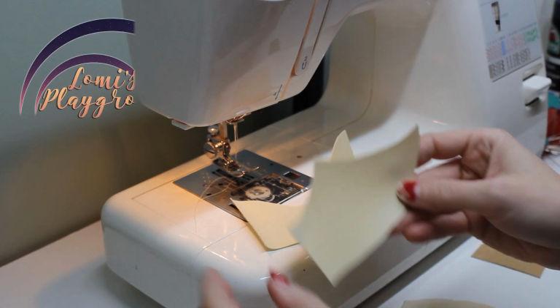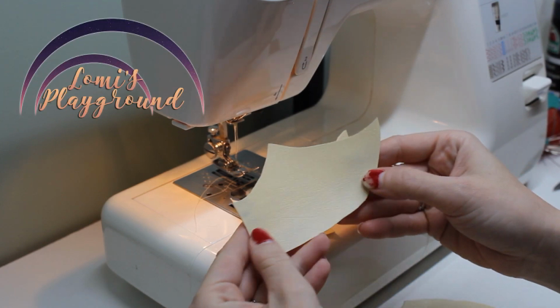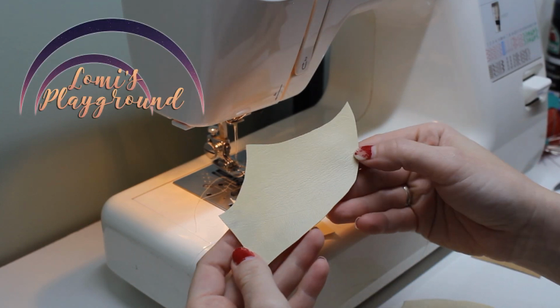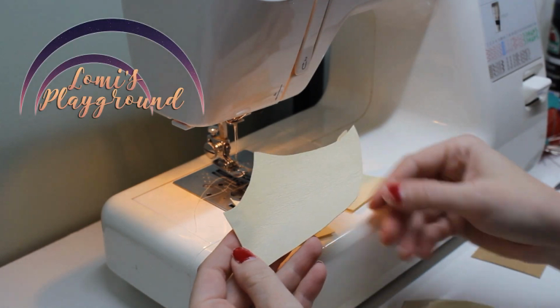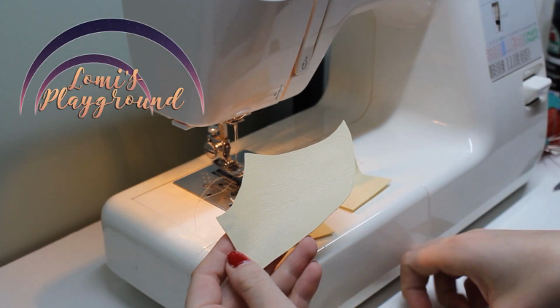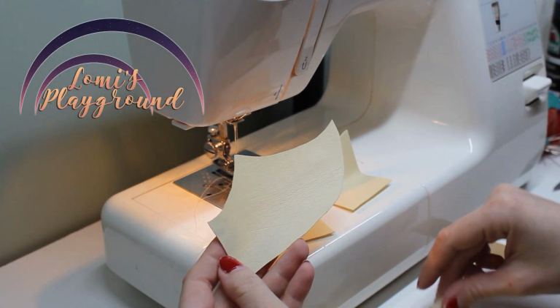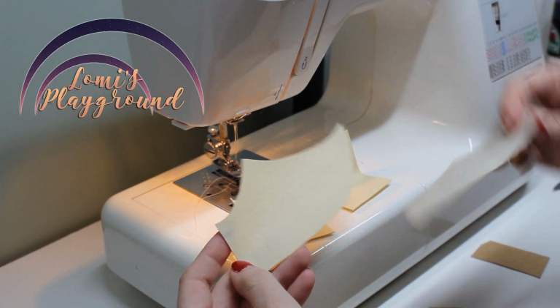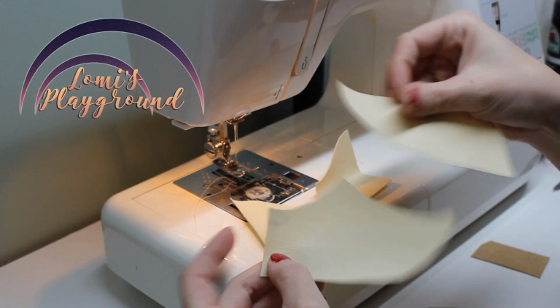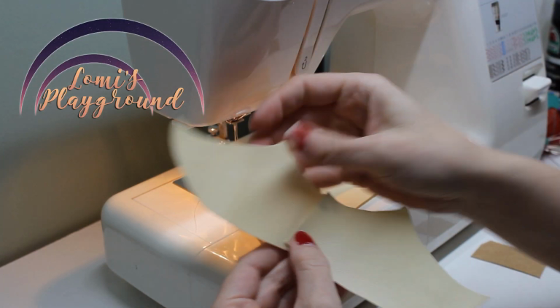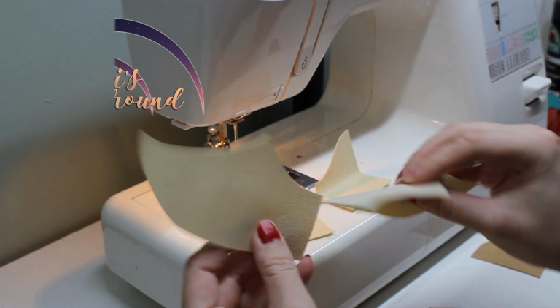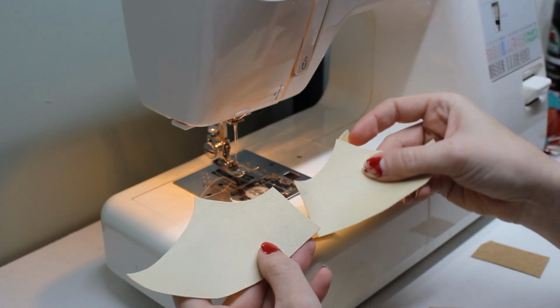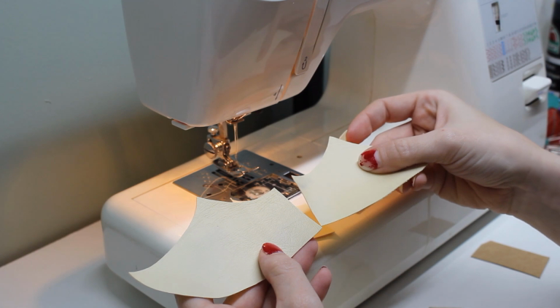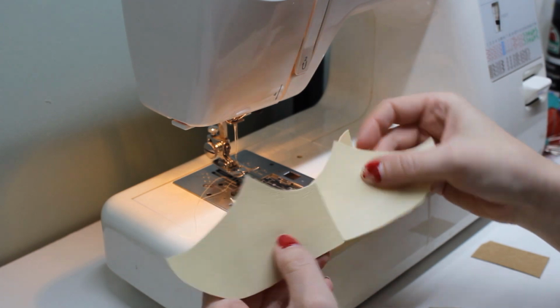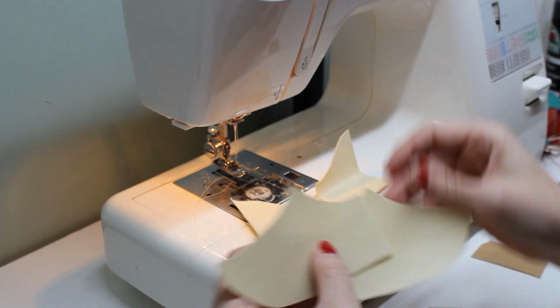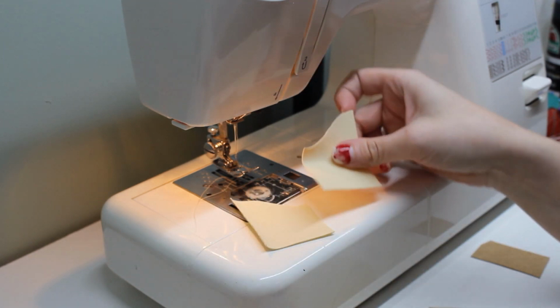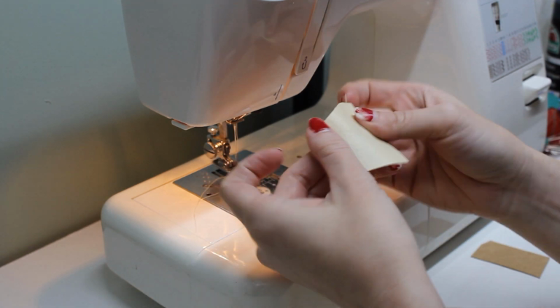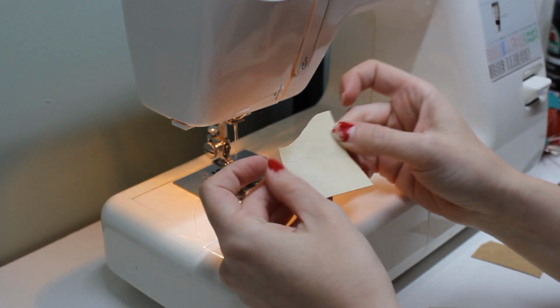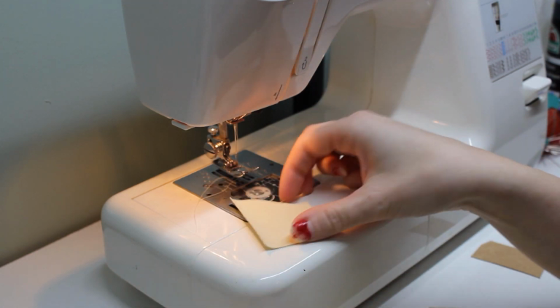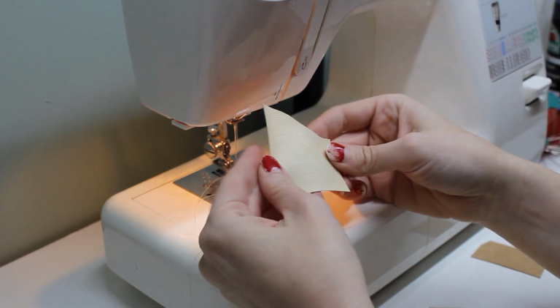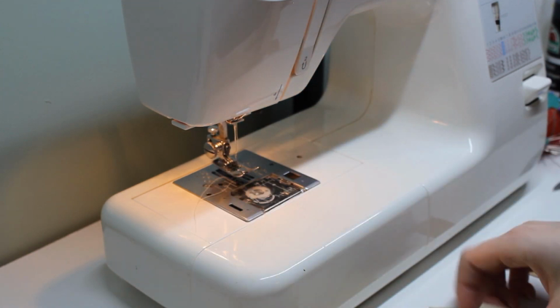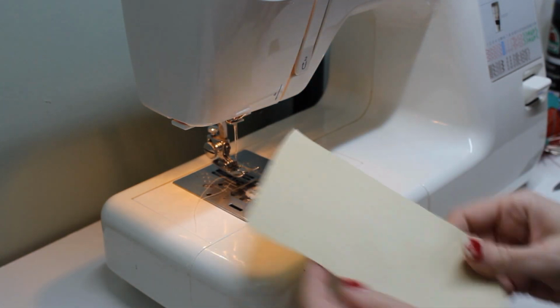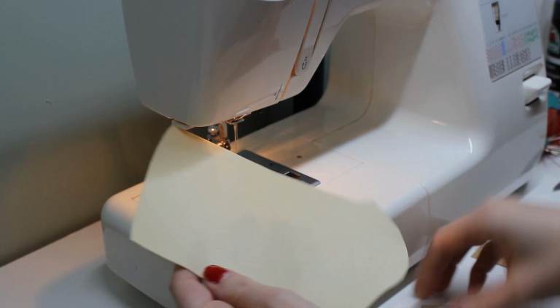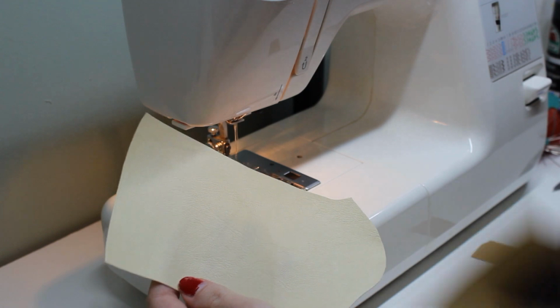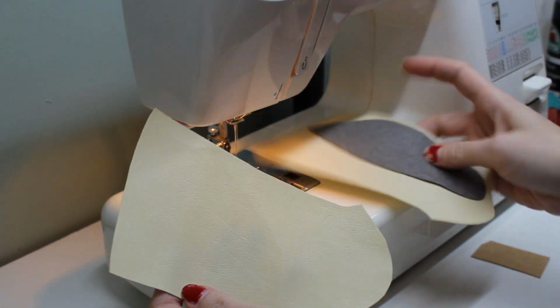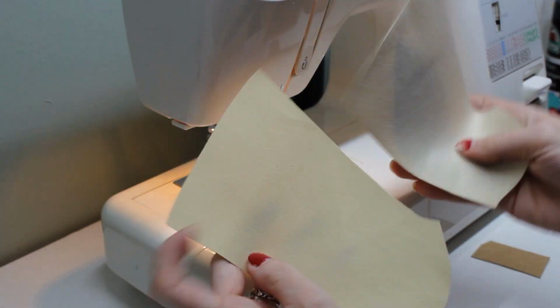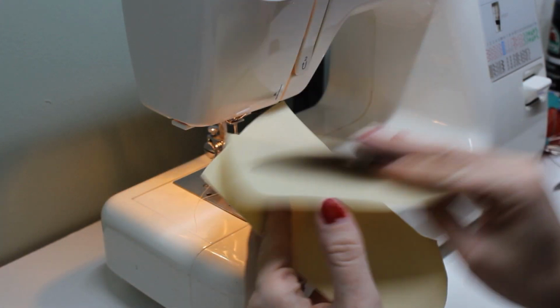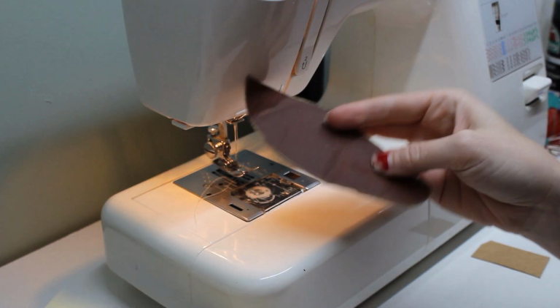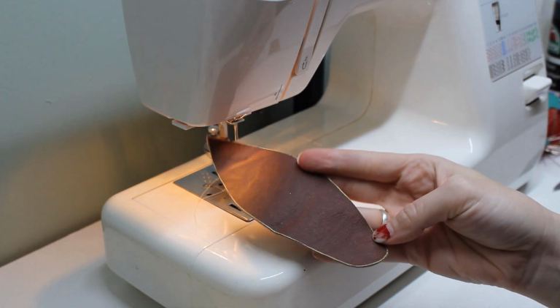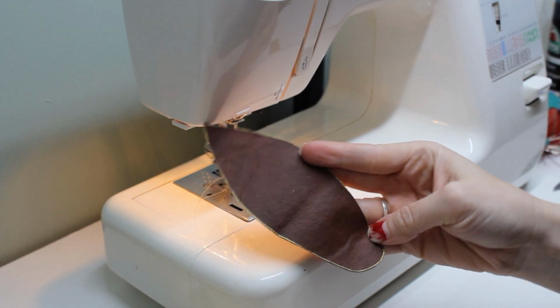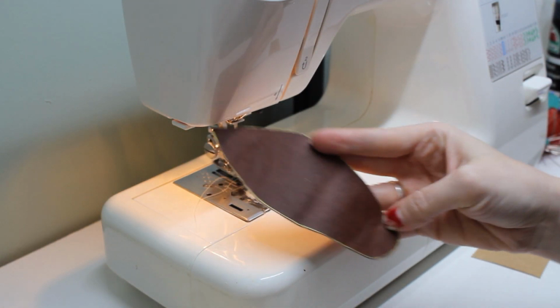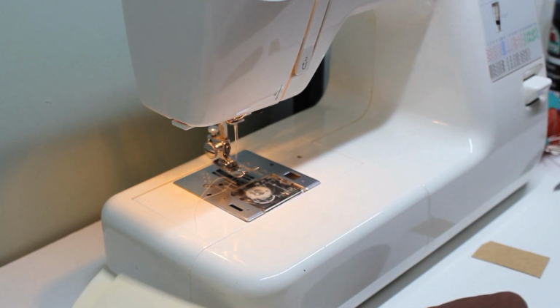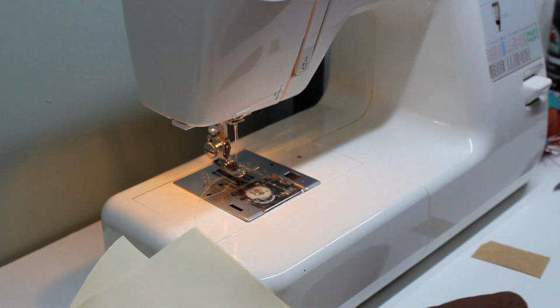Hey everyone, this is Lomi, and today I think I need some suggestions. I know I'm usually the one showing up and telling everyone how to do stuff, but I decided to make some boots for Arios, and for once, I'm not really sure they're working at all.